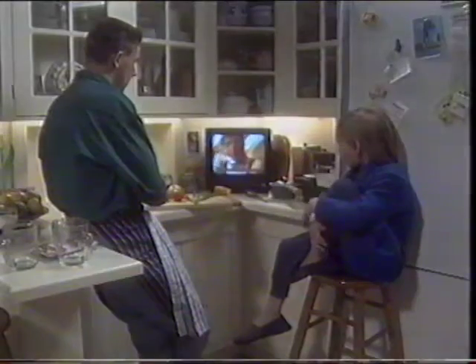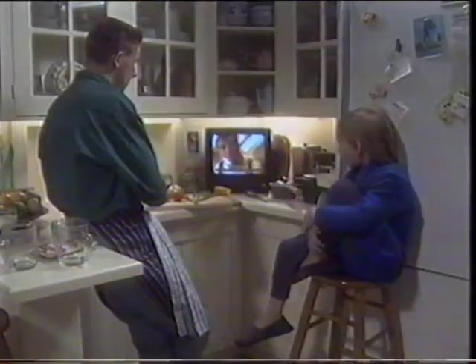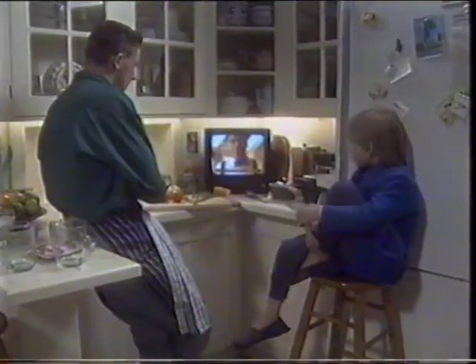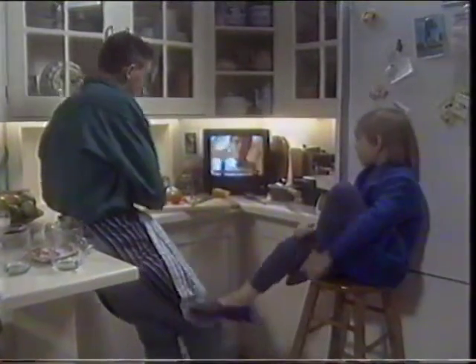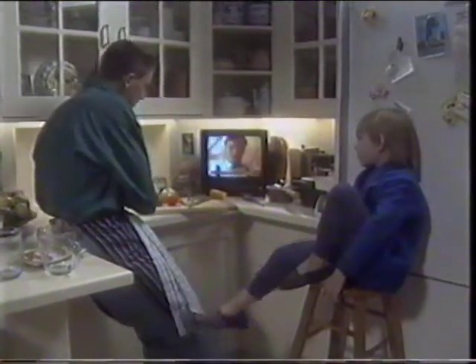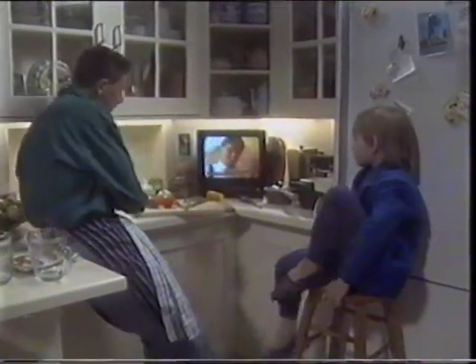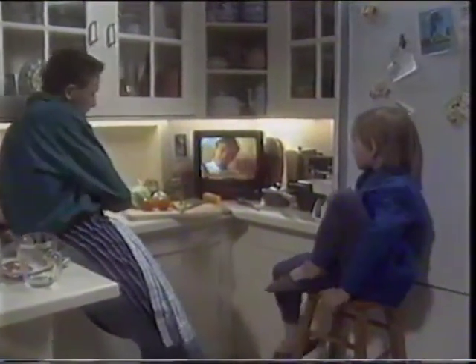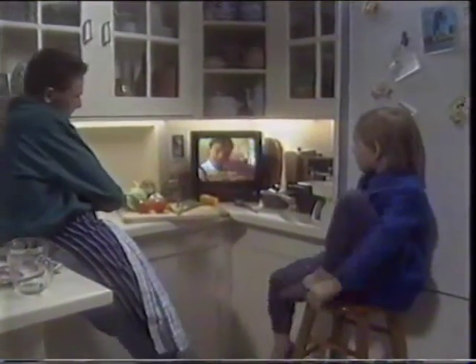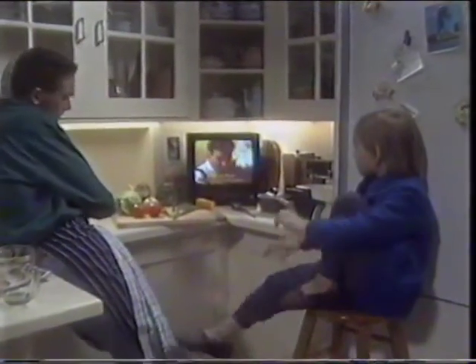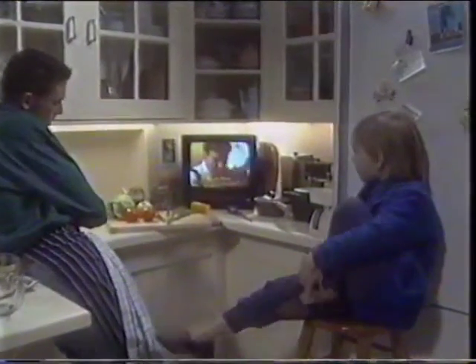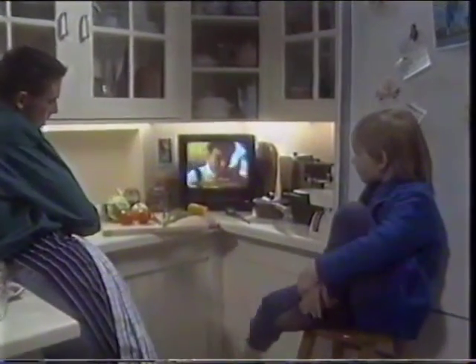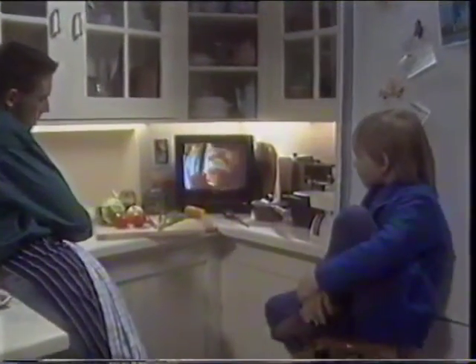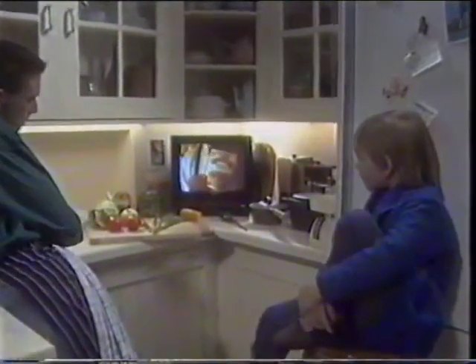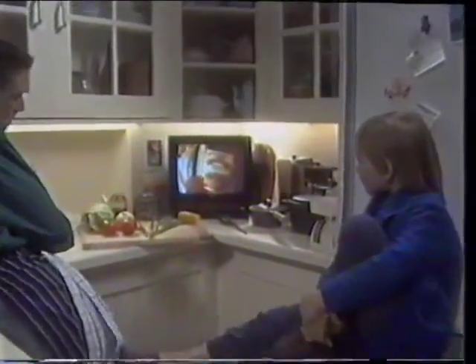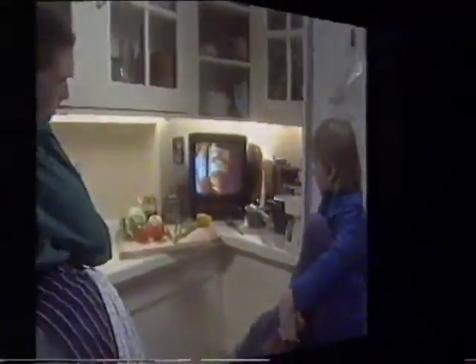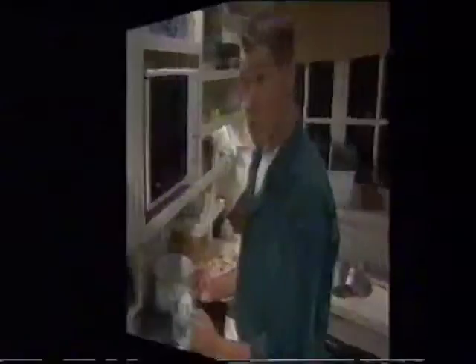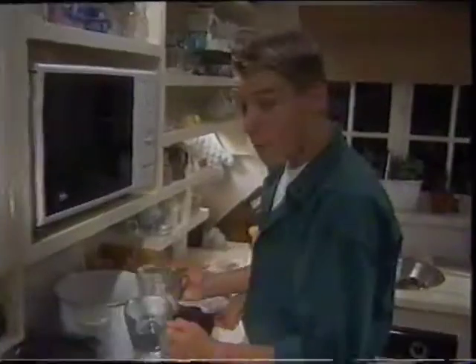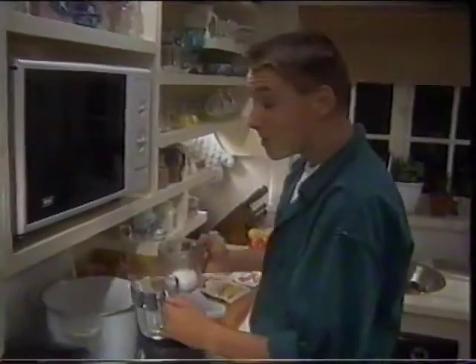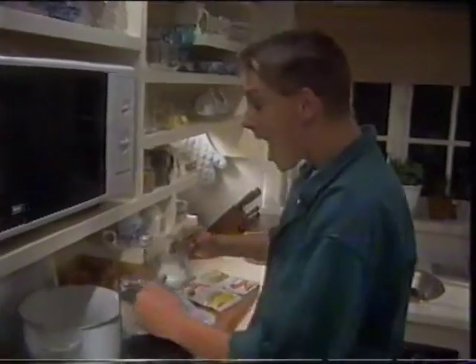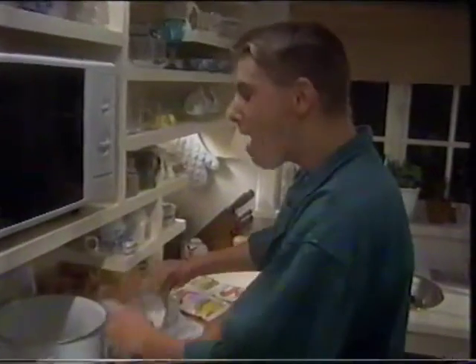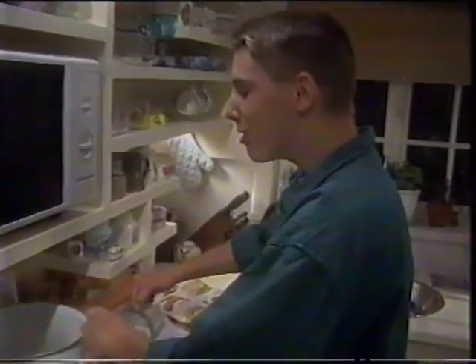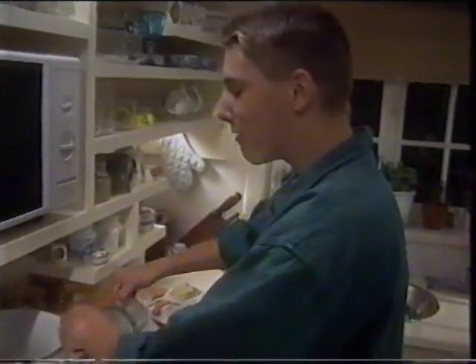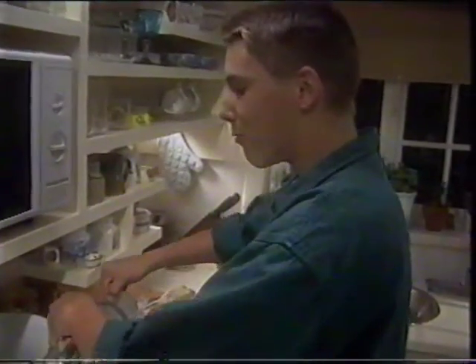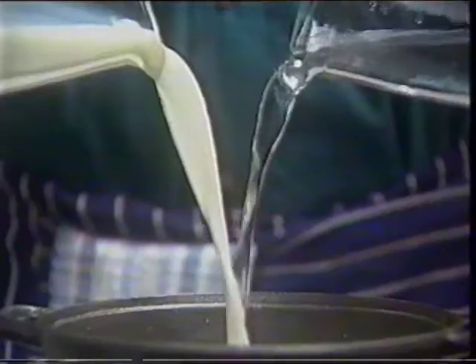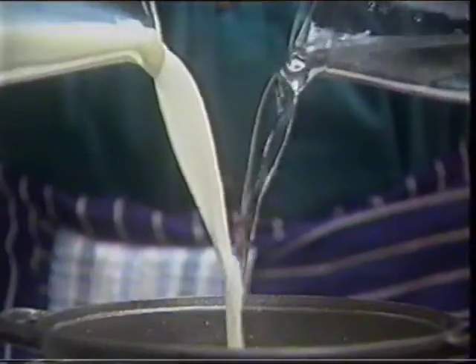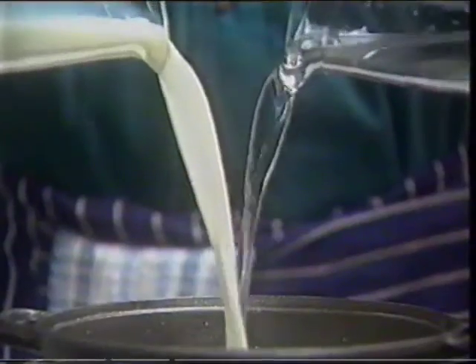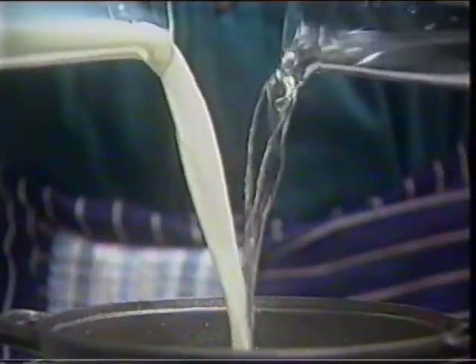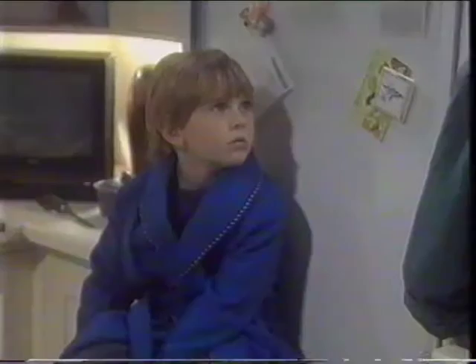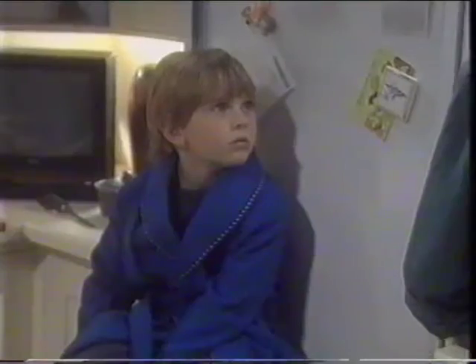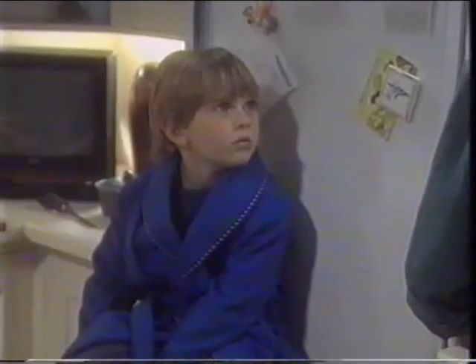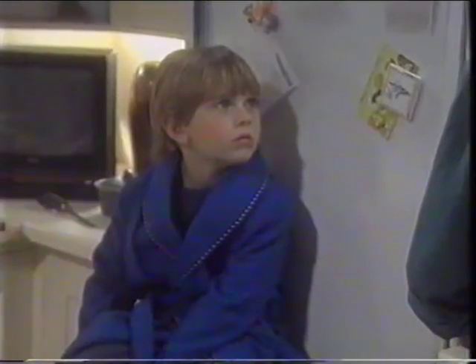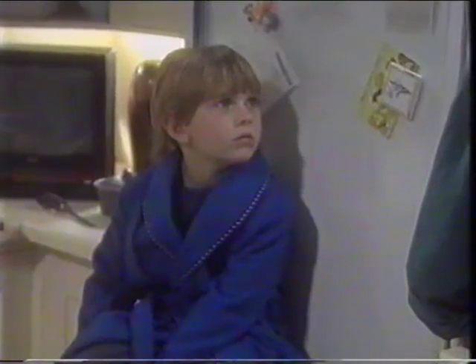I thought I was awfully clever getting my hands on a pack of Royco pasta and sauce. You can use it in a hundred different ways, and it tastes absolutely fabulous.